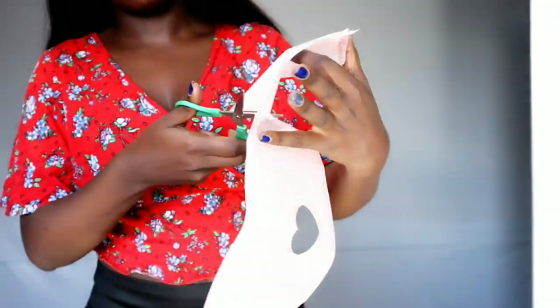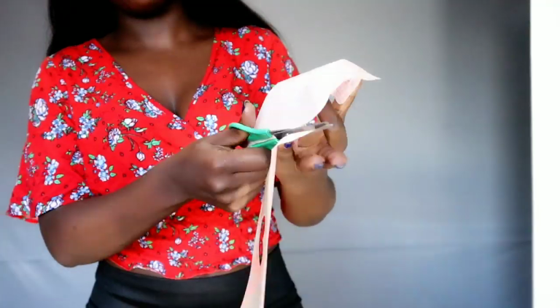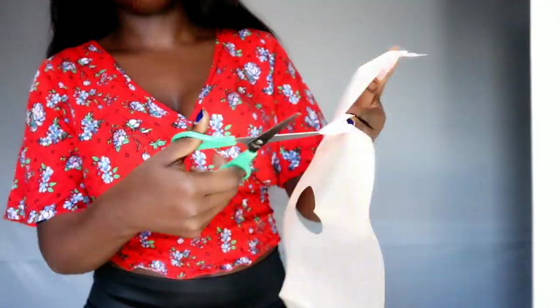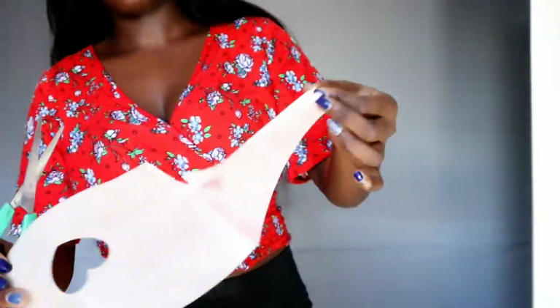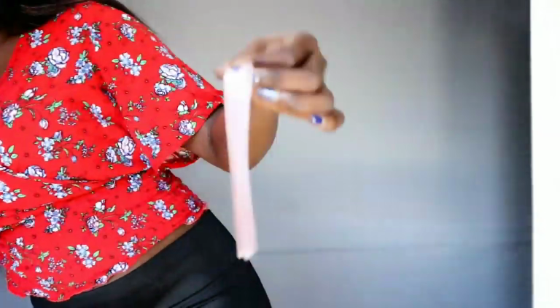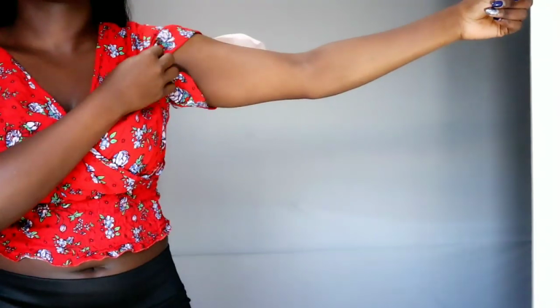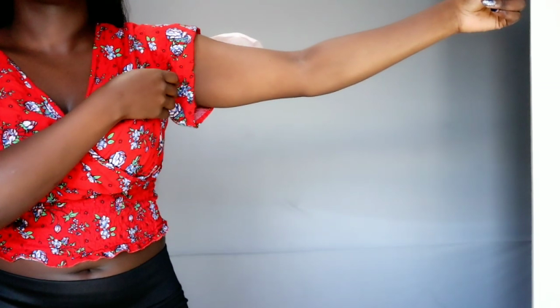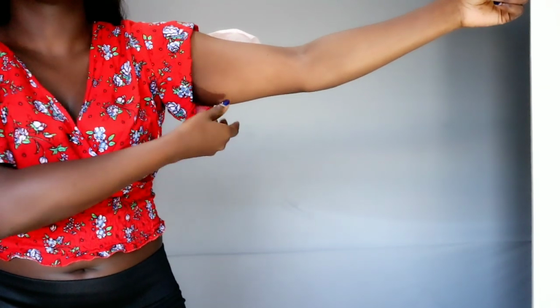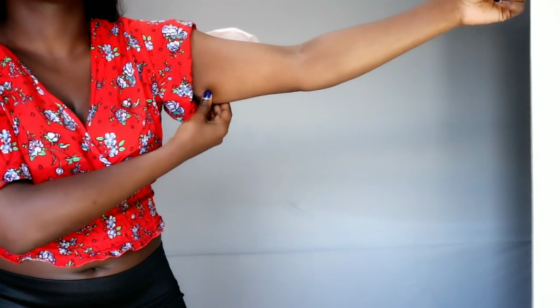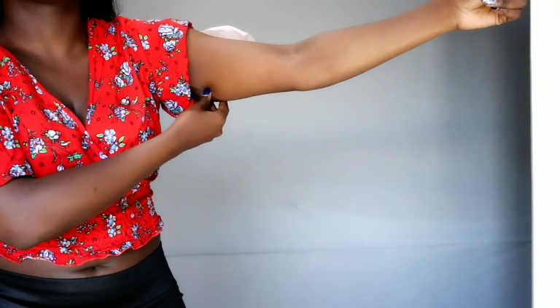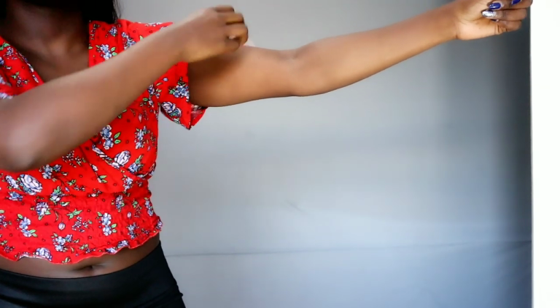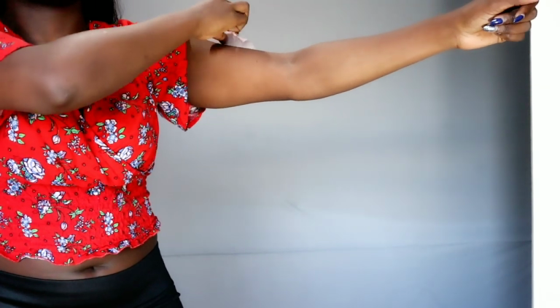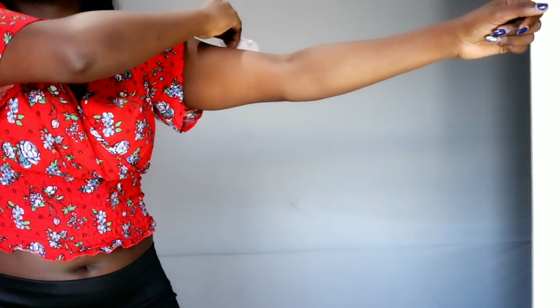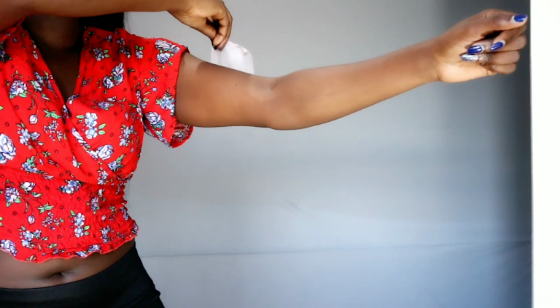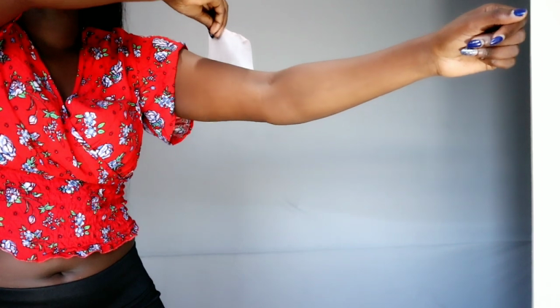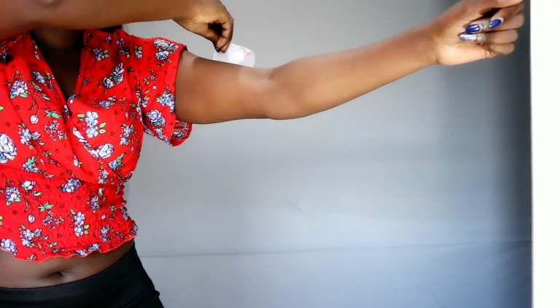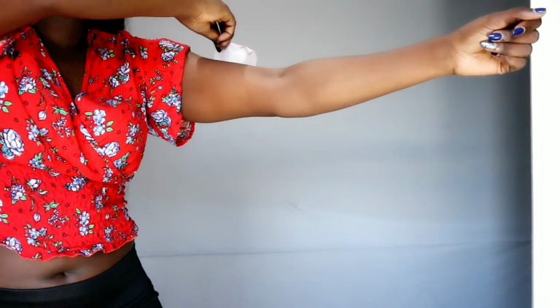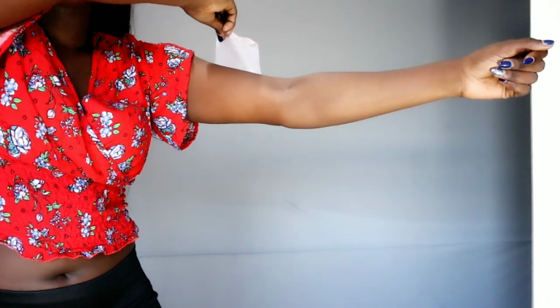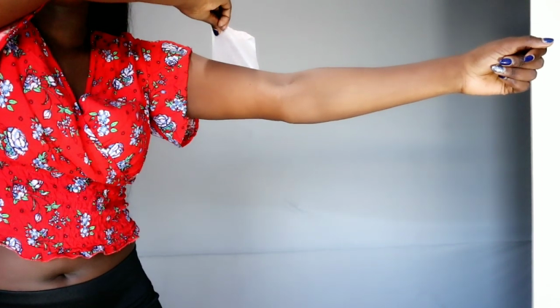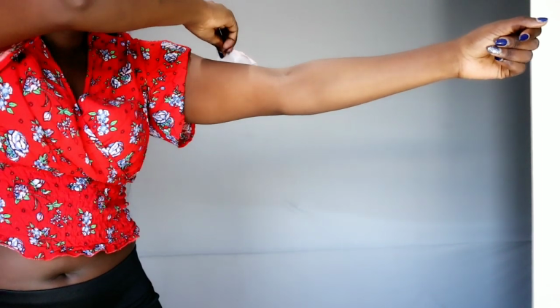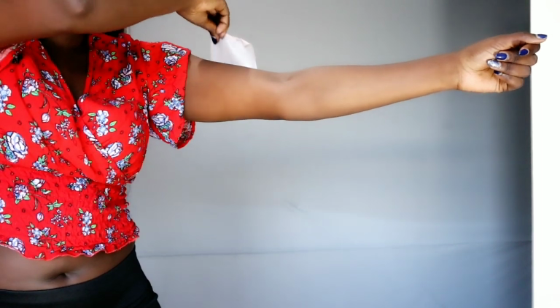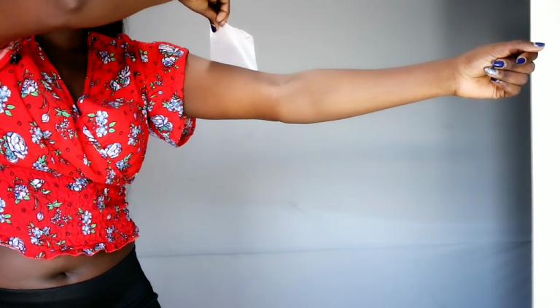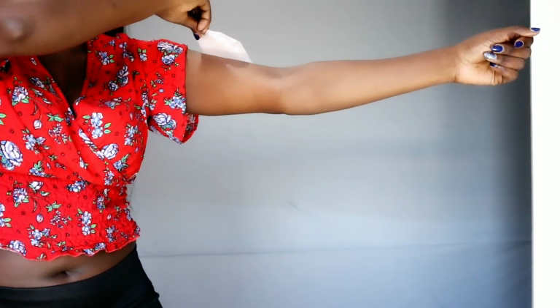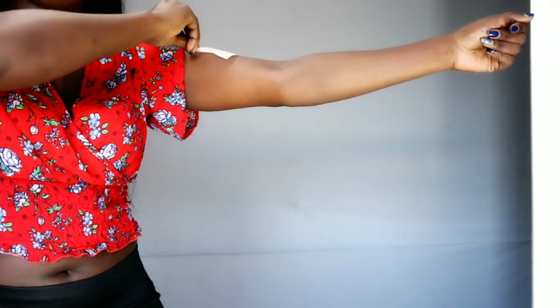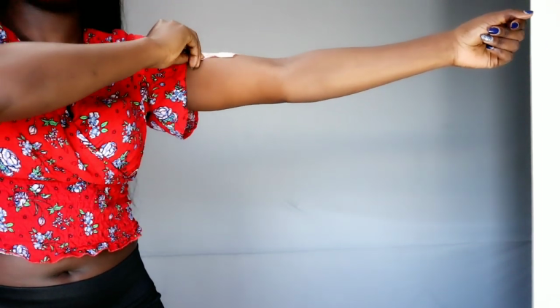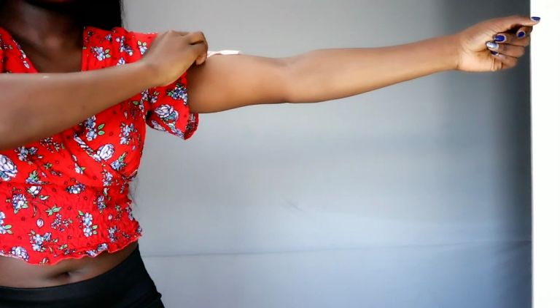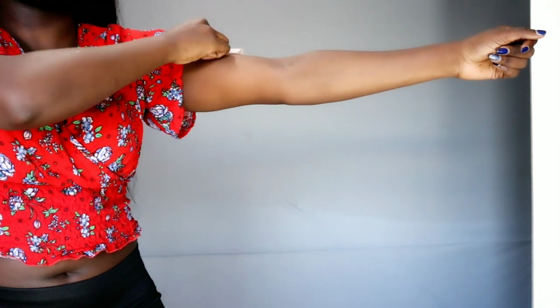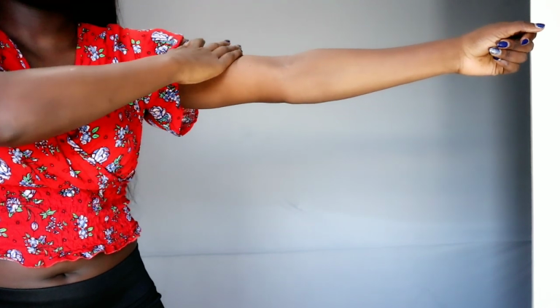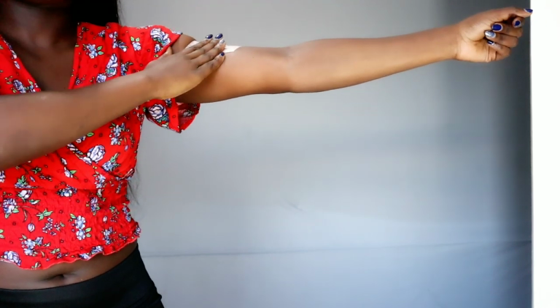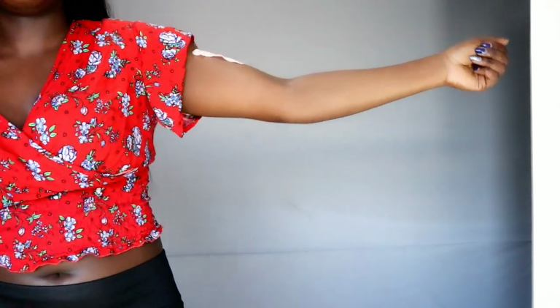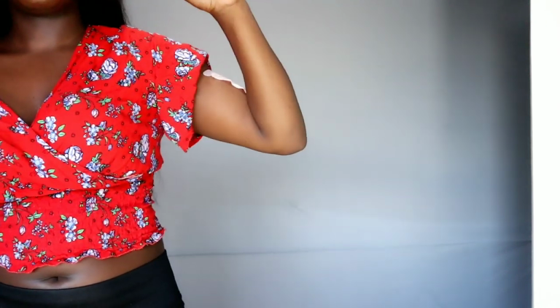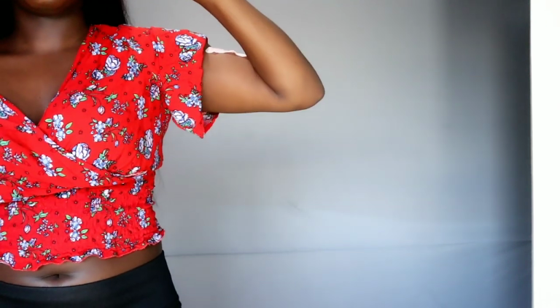So I attached it on my arms just to see if it was going to lift the sagging skin, and yes, it did work! But I'd prefer if it were clear, so that when you have it on with a short sleeve, no one can see the white part. Yeah, it really did work on the arms.